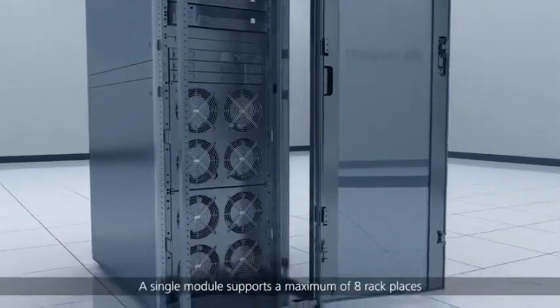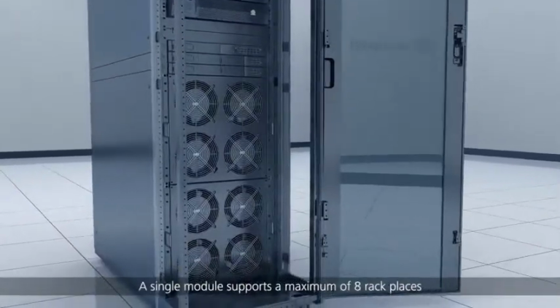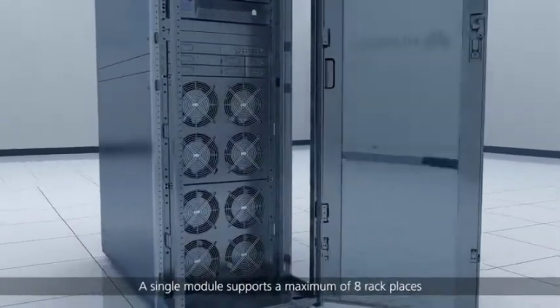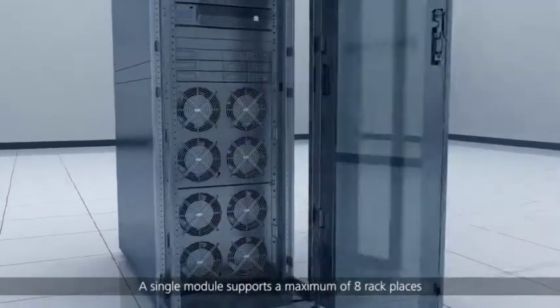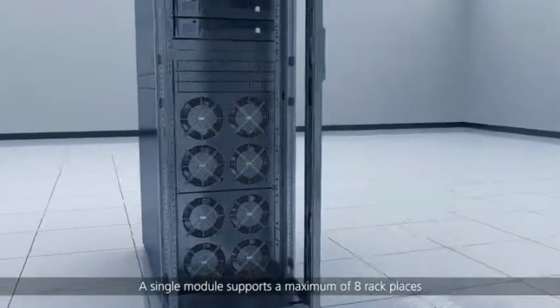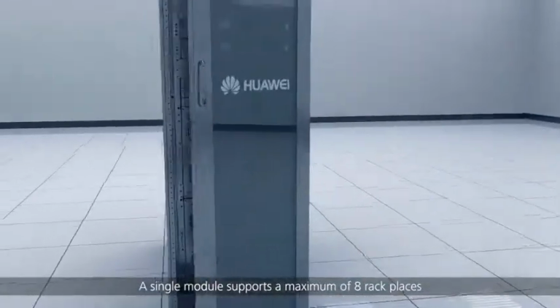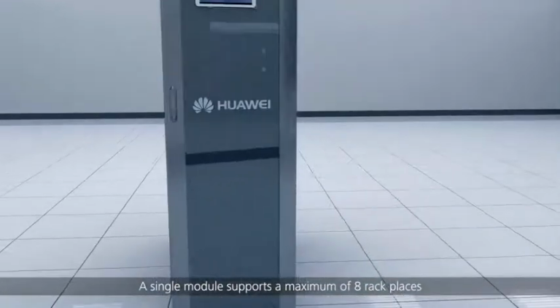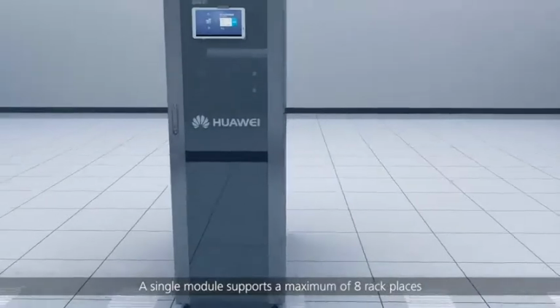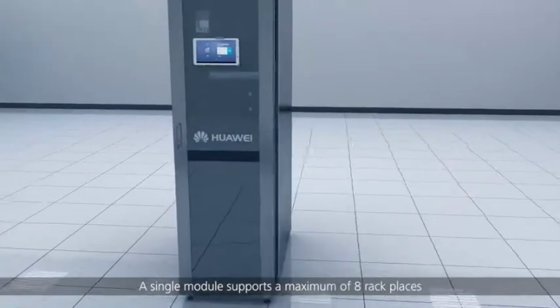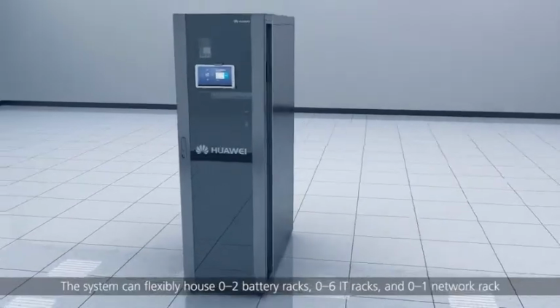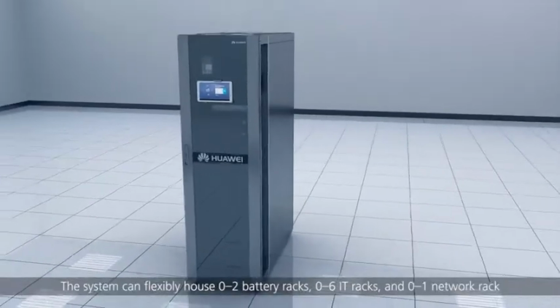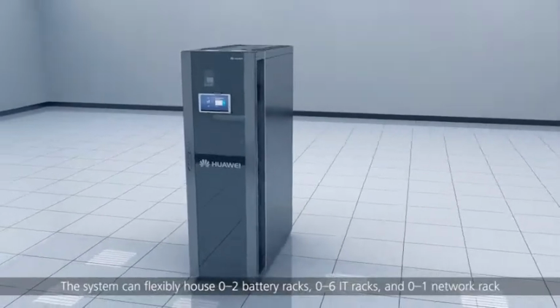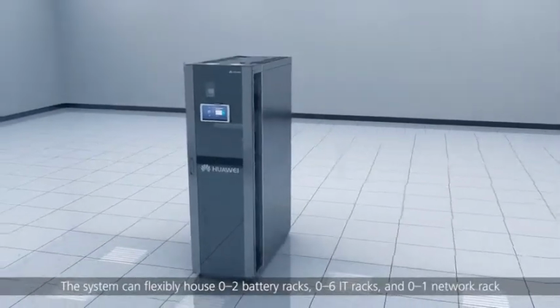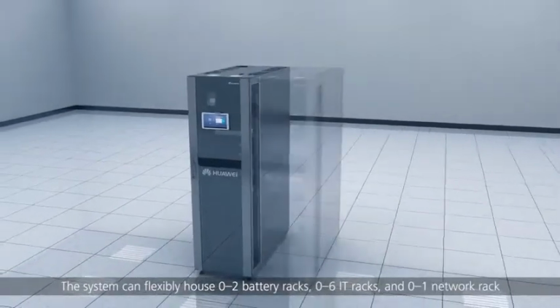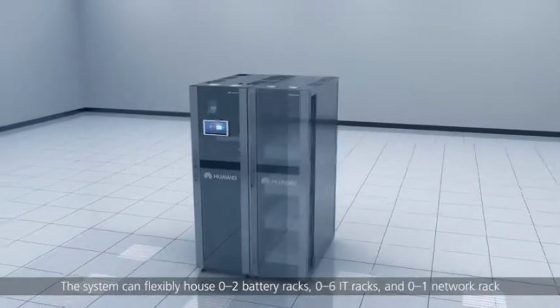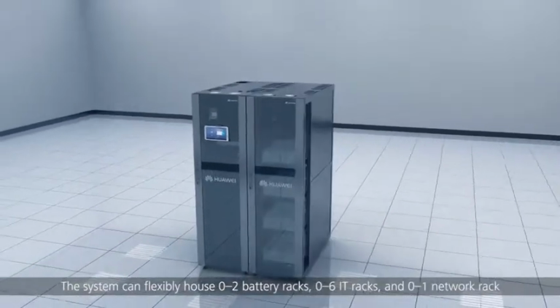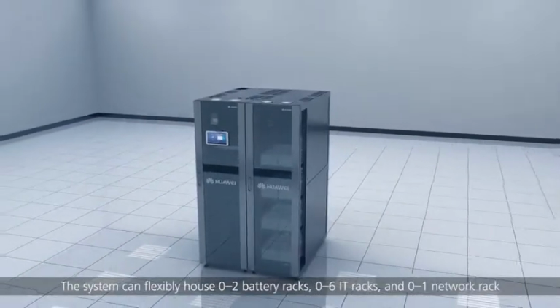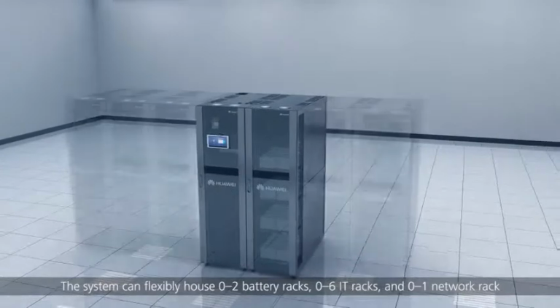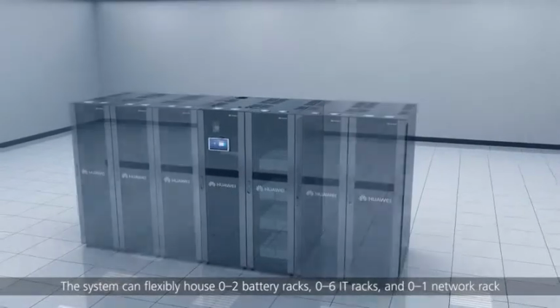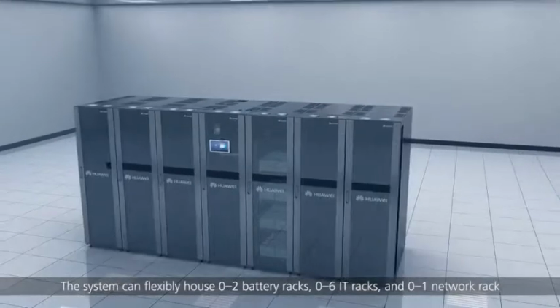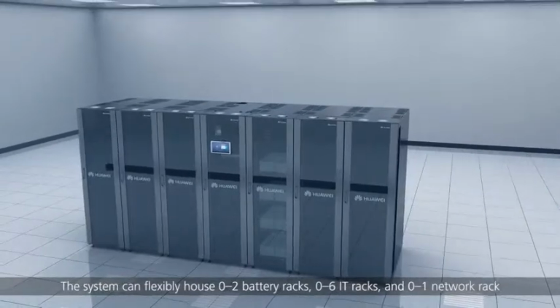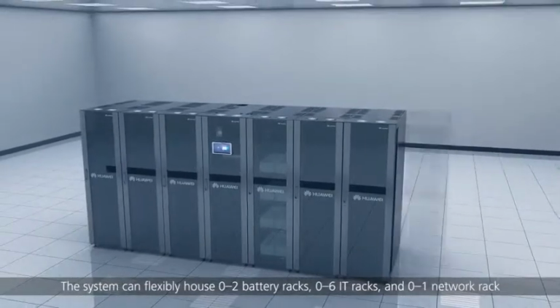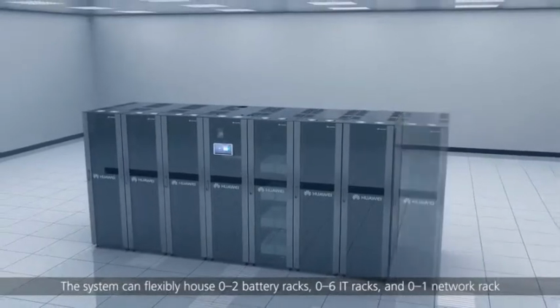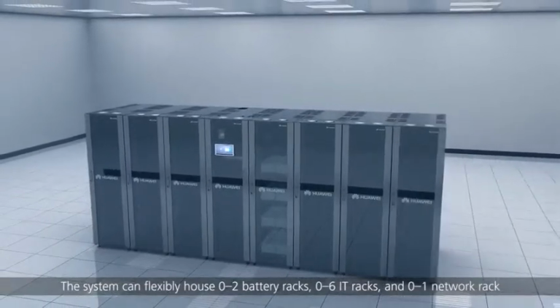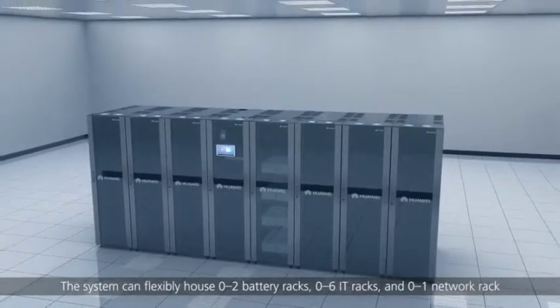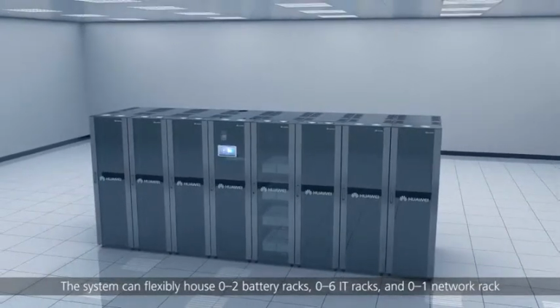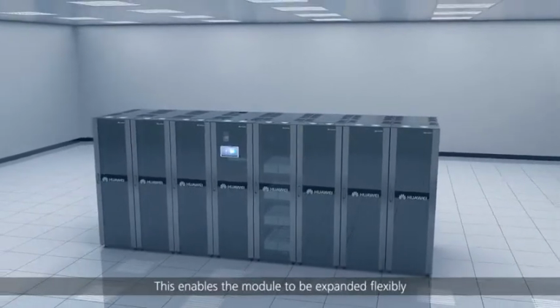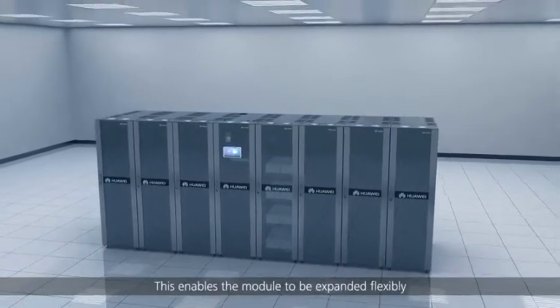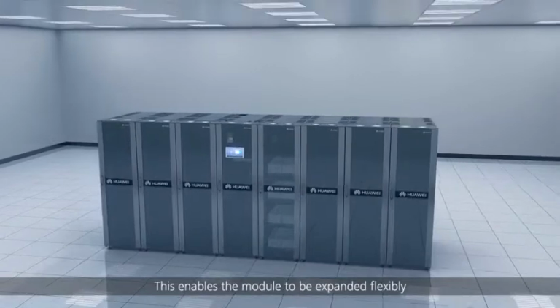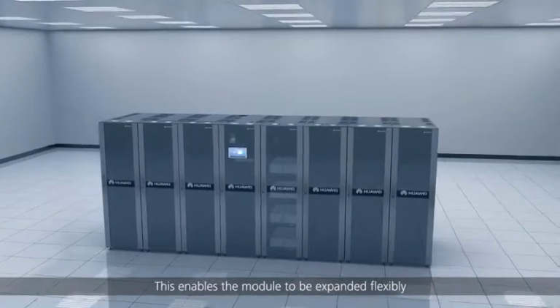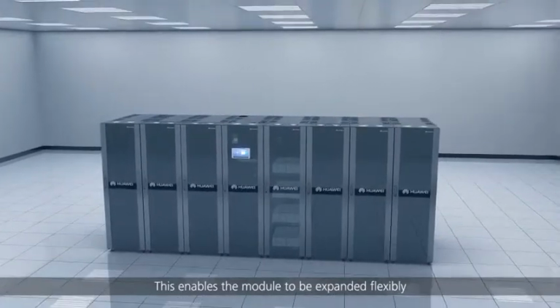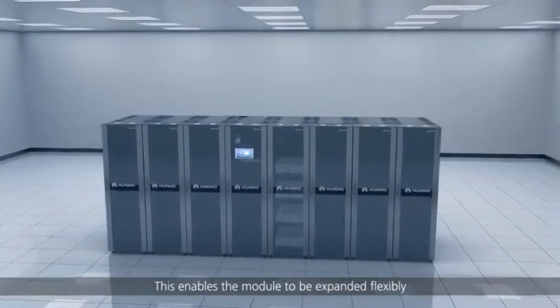A single module supports a maximum of eight rack places. The system can flexibly house 0 to 2 battery racks, 0 to 6 IT racks, and 0 to 1 network rack, enabling the module to be expanded flexibly.